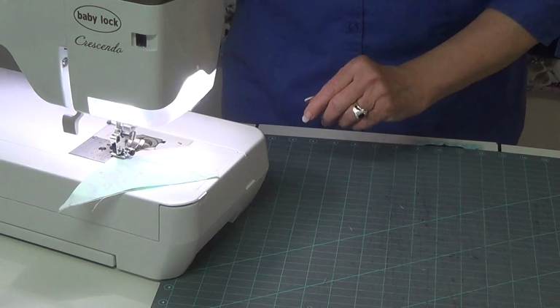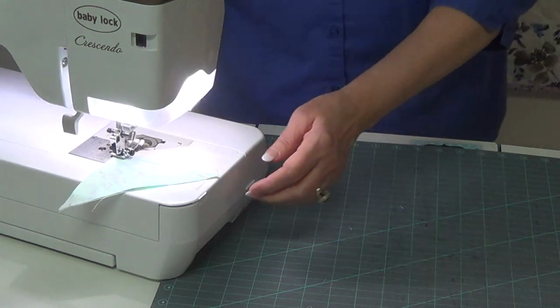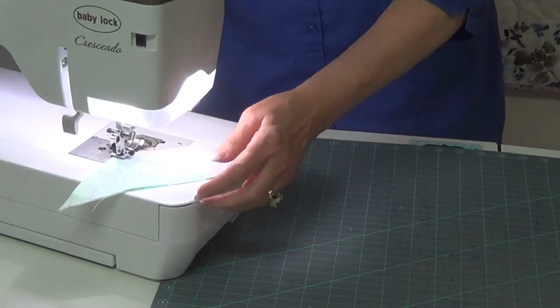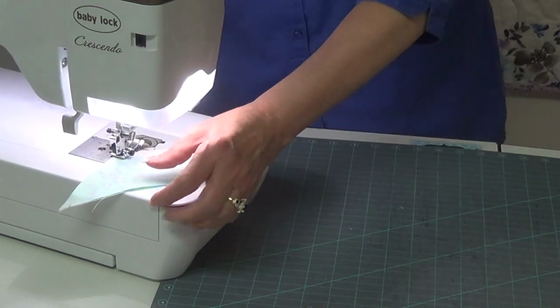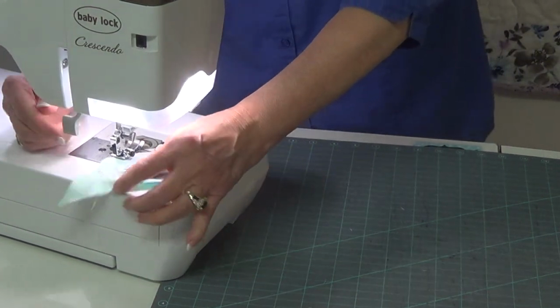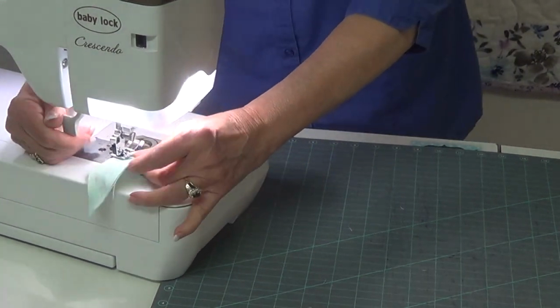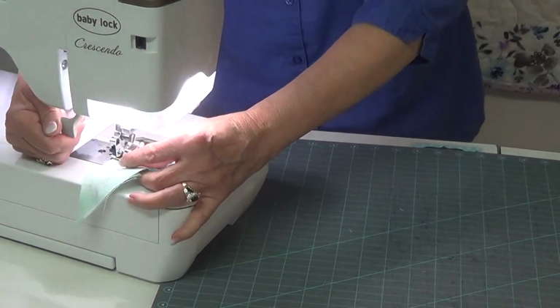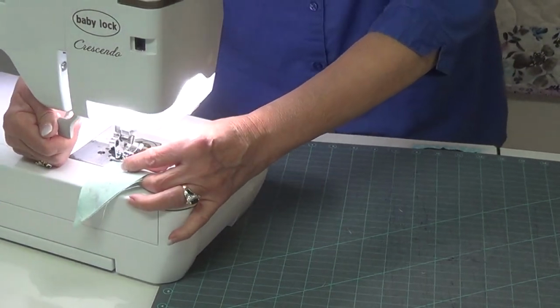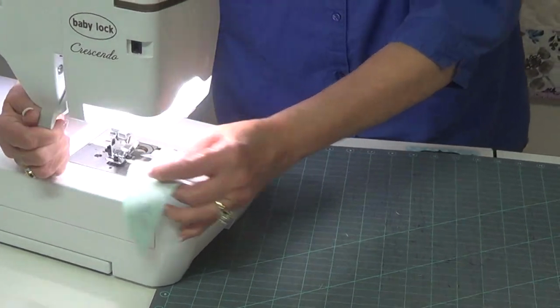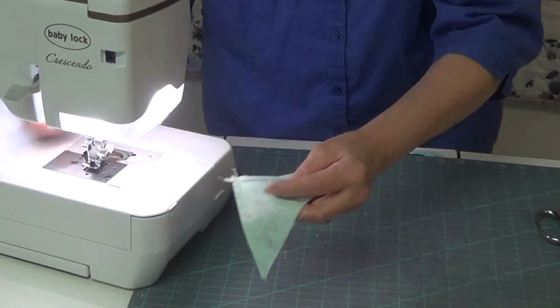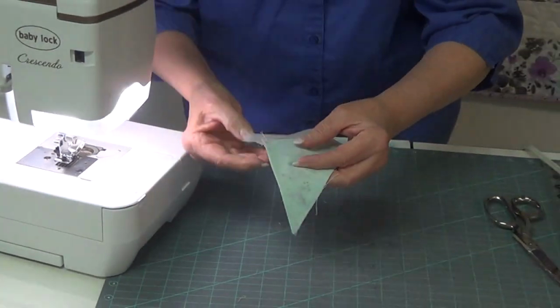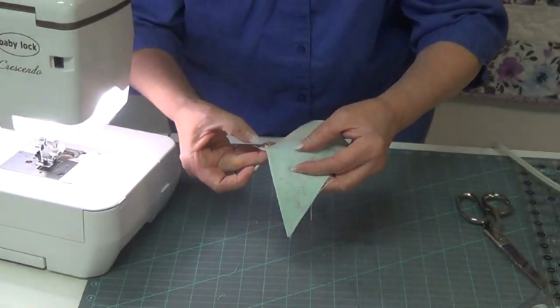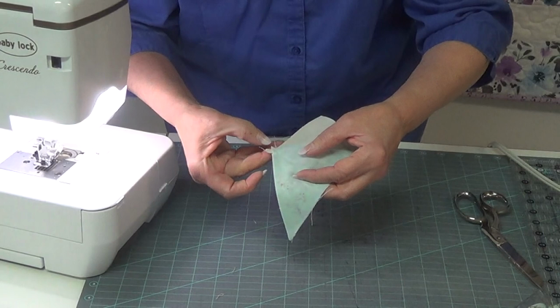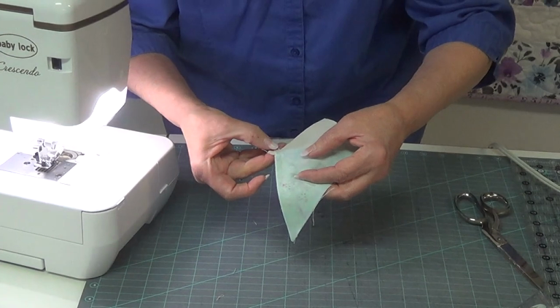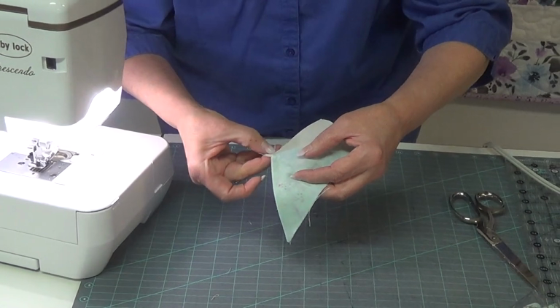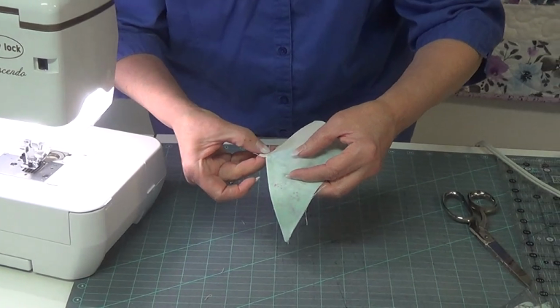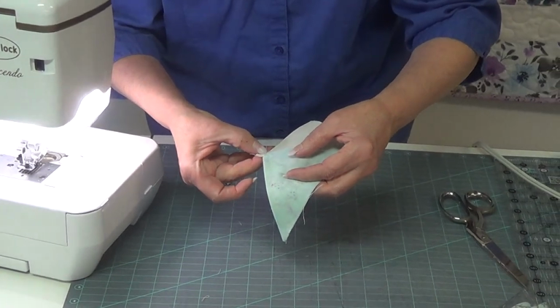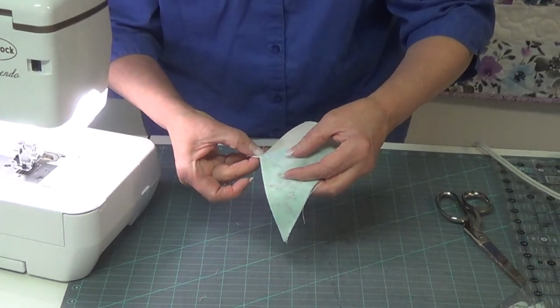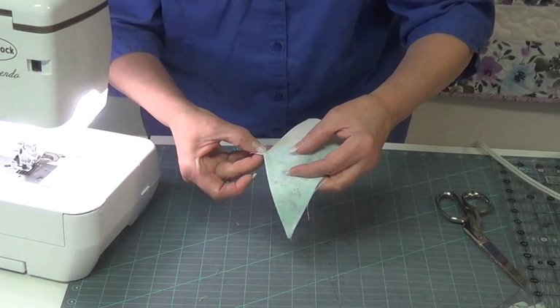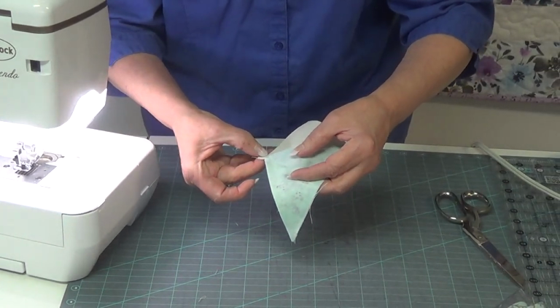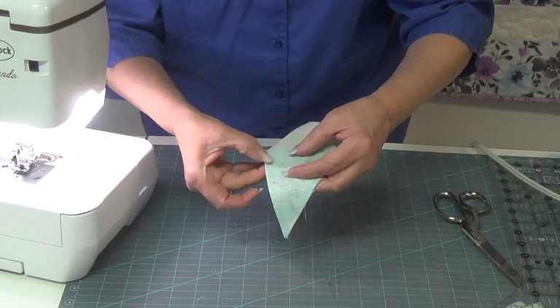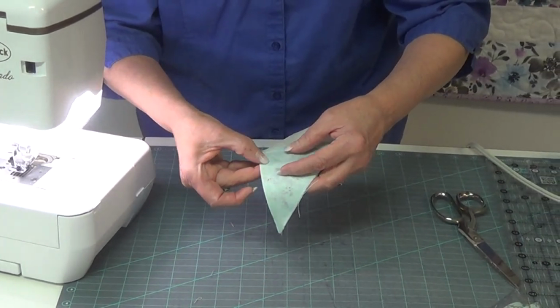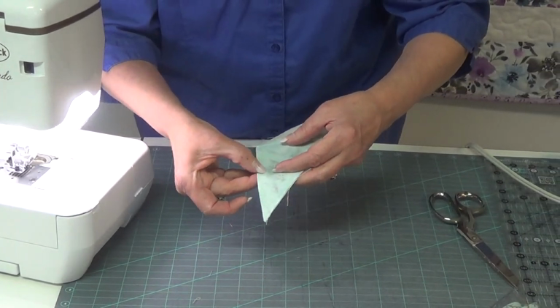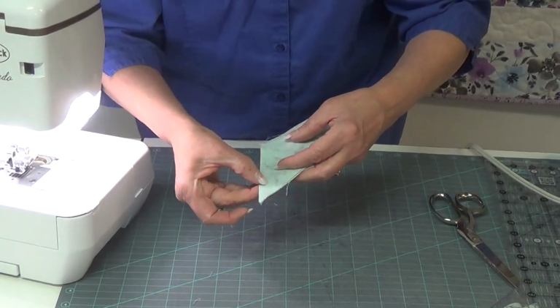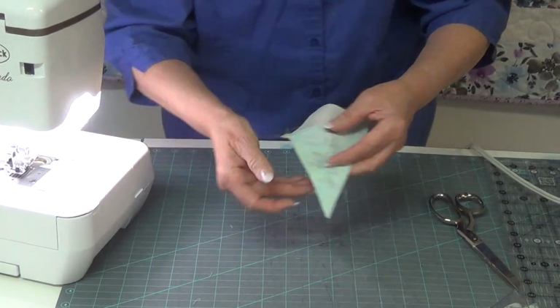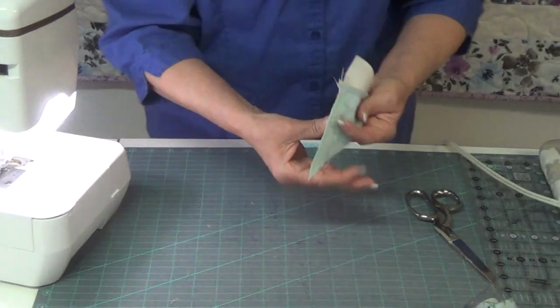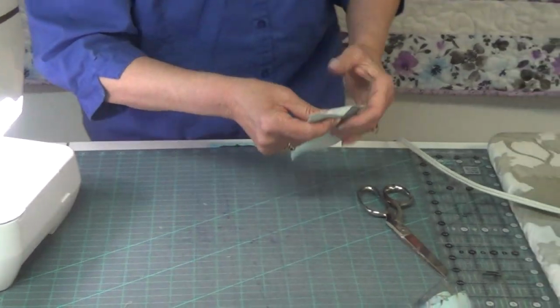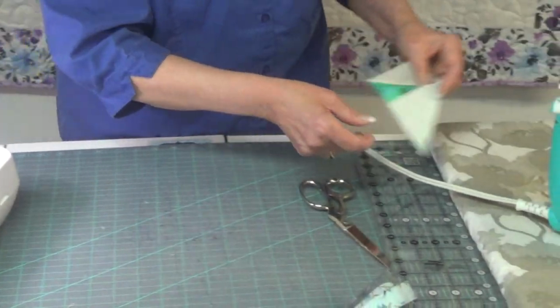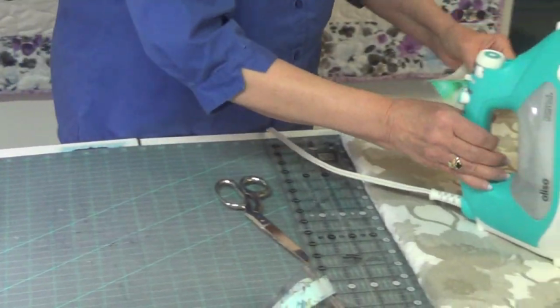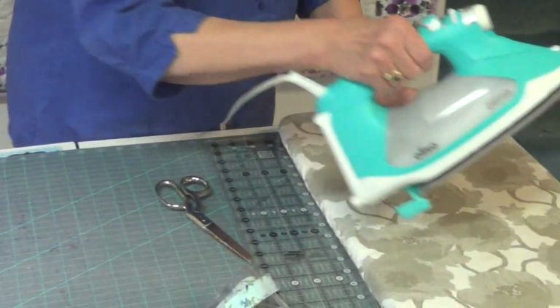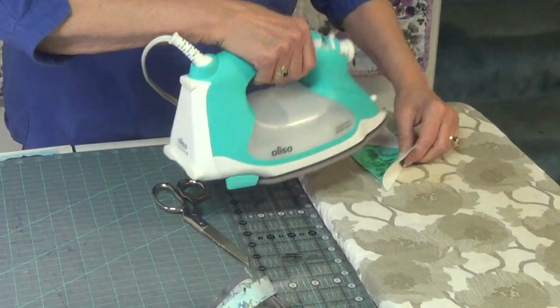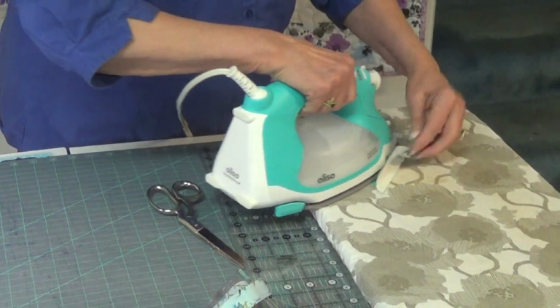When you come off the second time you'll notice that you cross right at that end, and that's where you want to be. Nice line — we're going to press that side open.